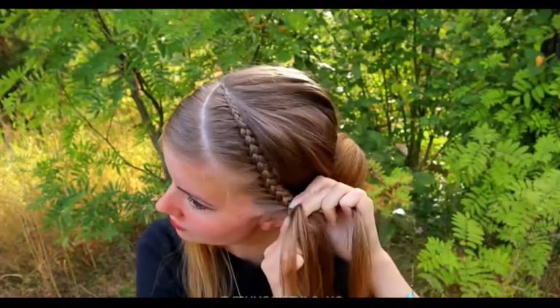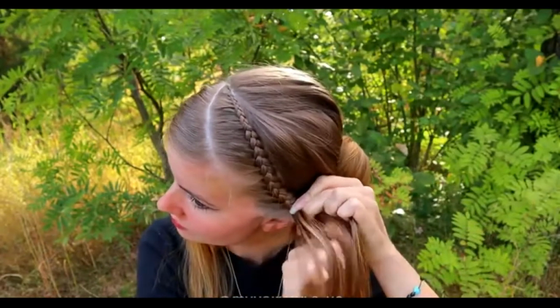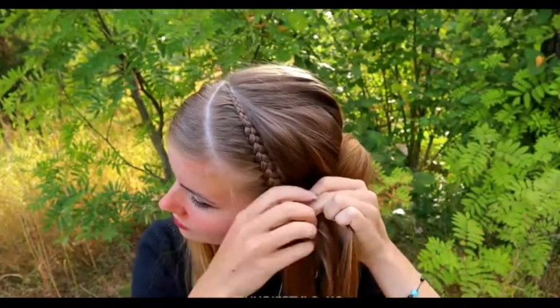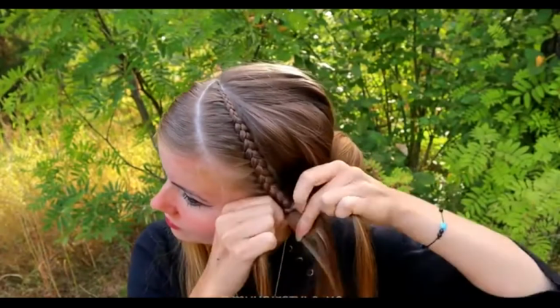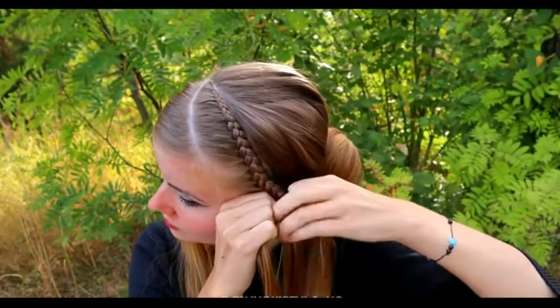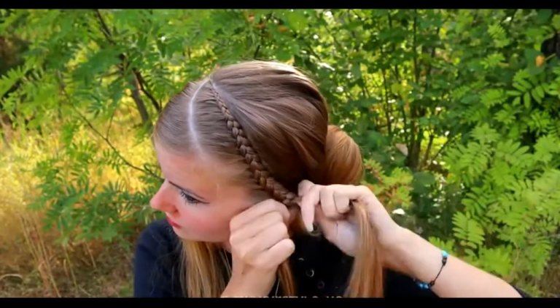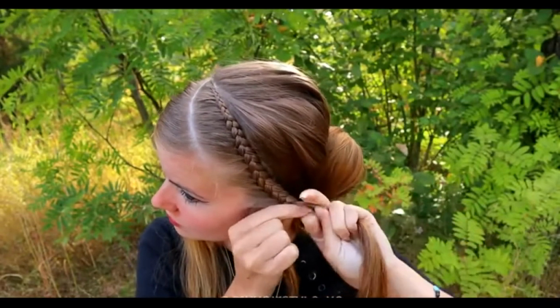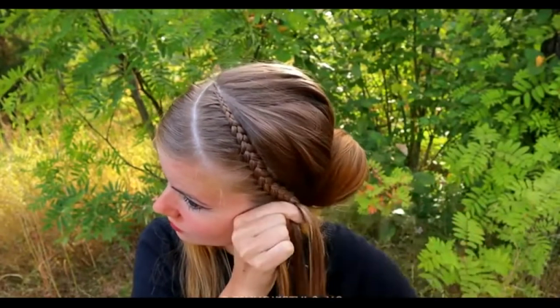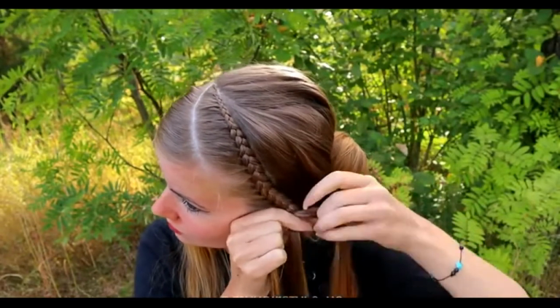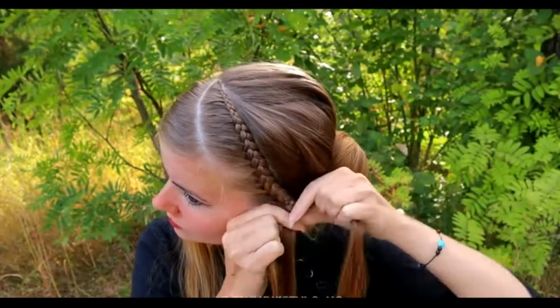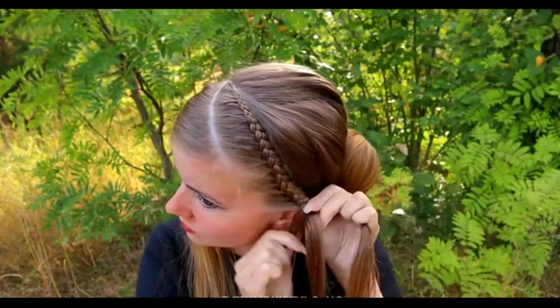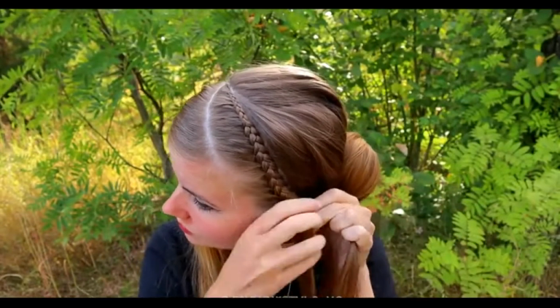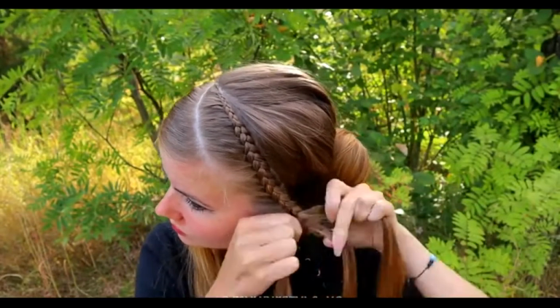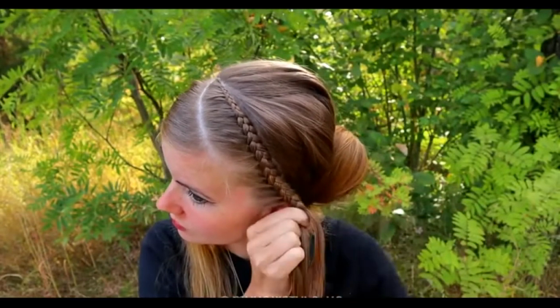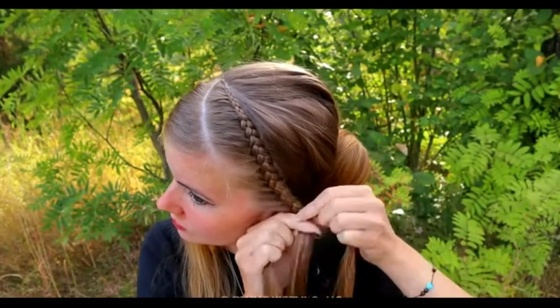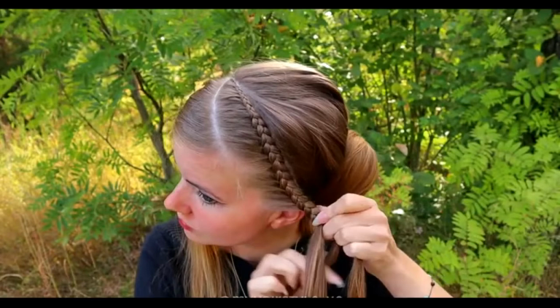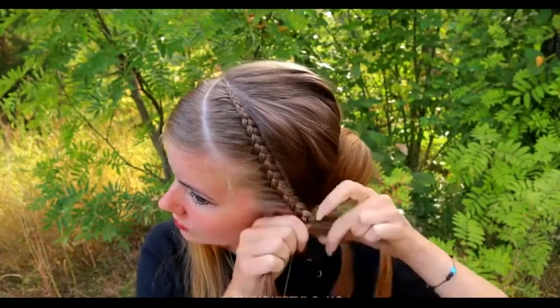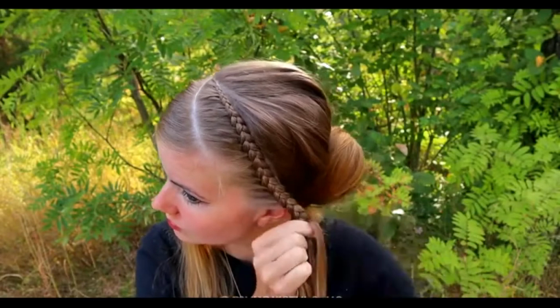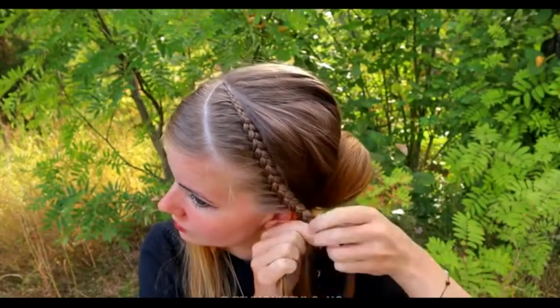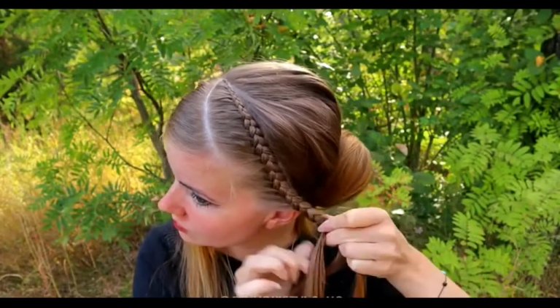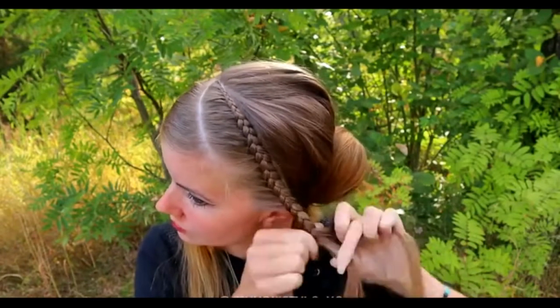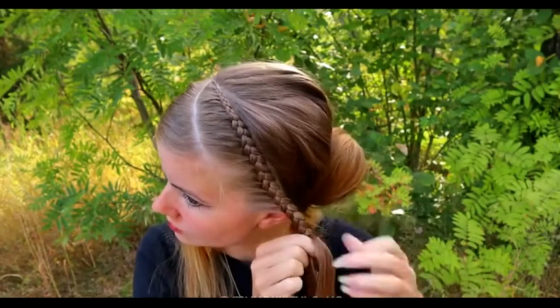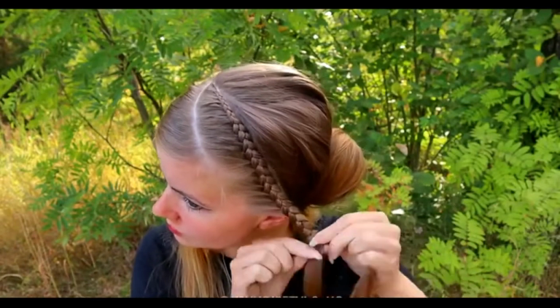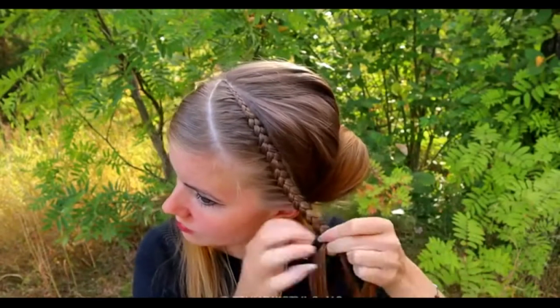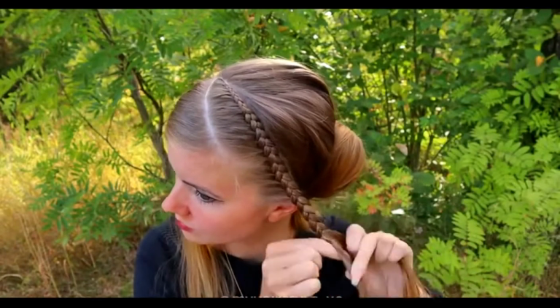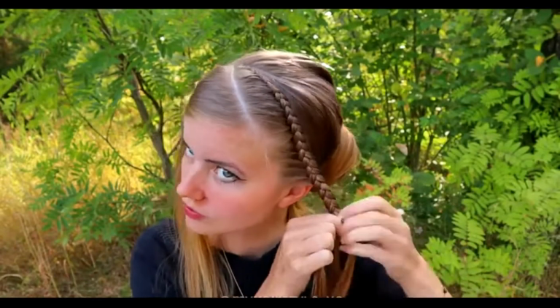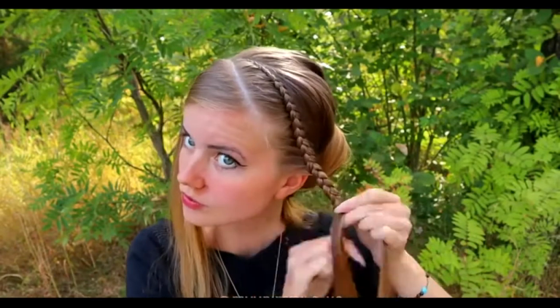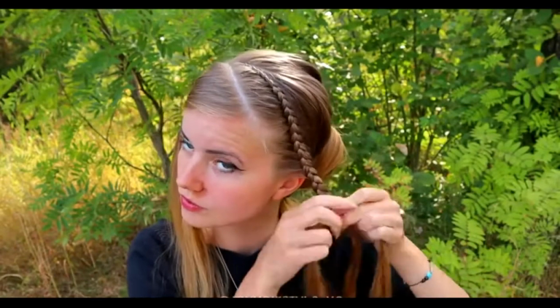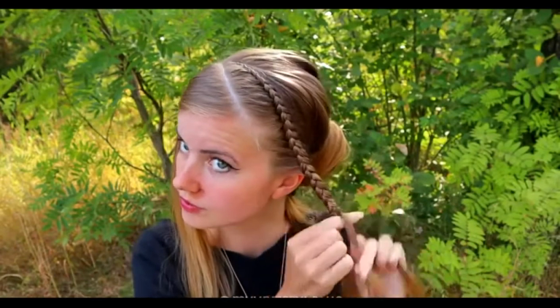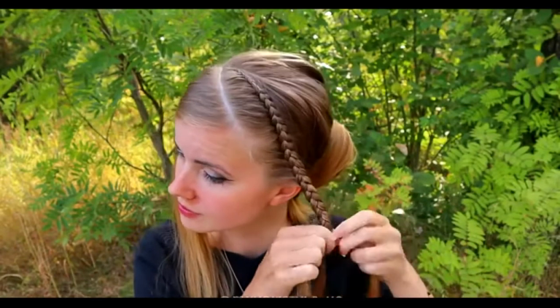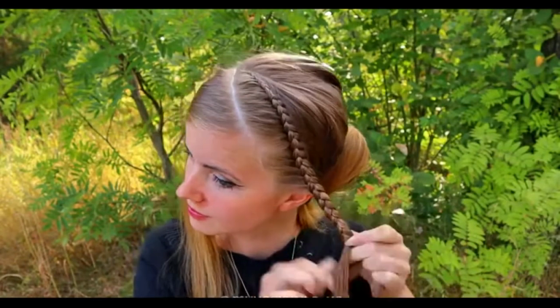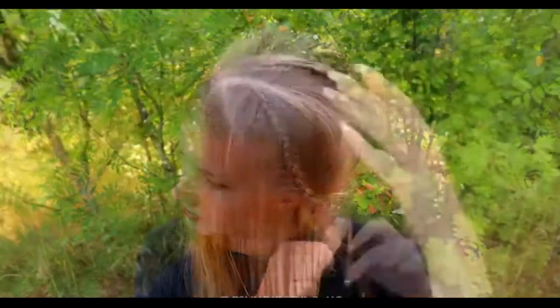After the last additions, keep on braiding until the braid reaches the back side of your head. At the end, these two braids will tie together.